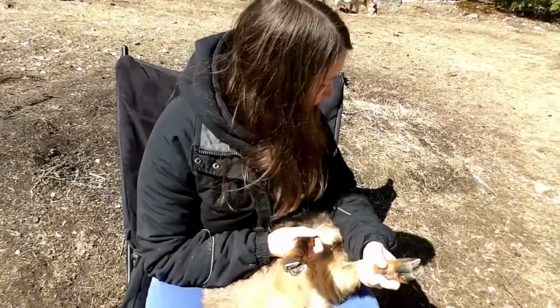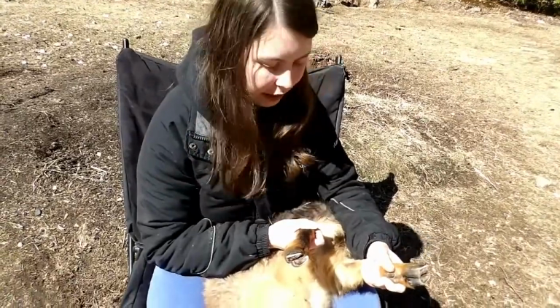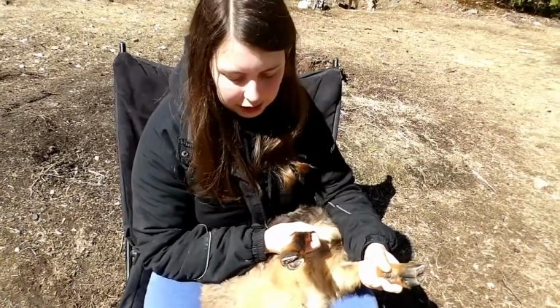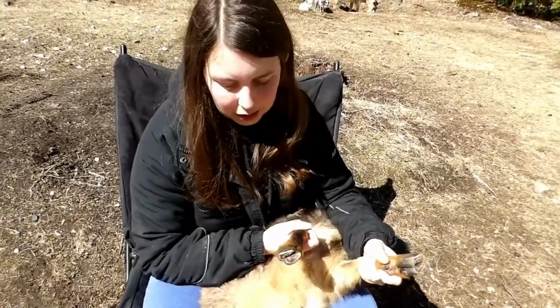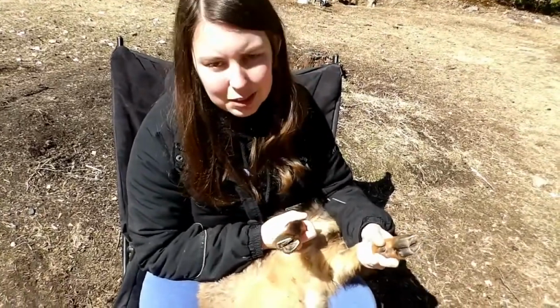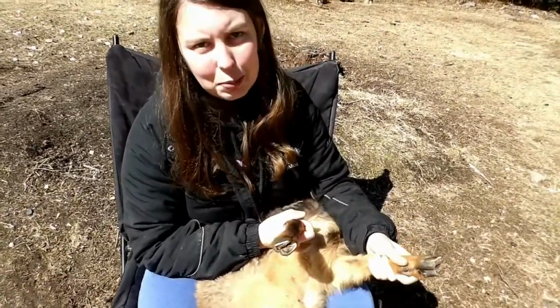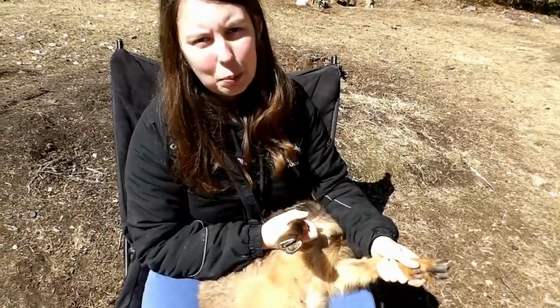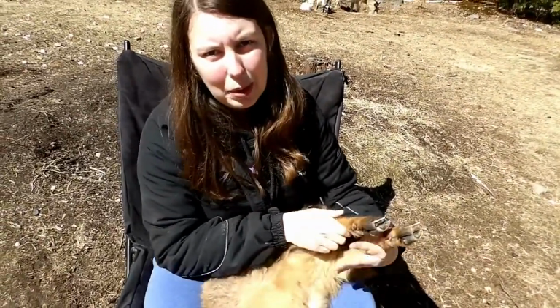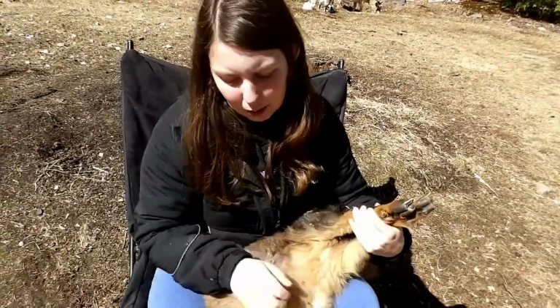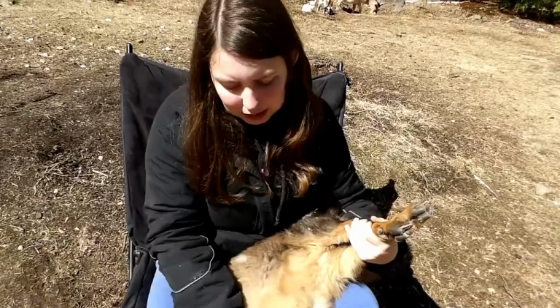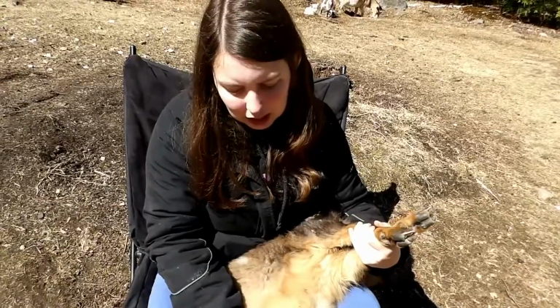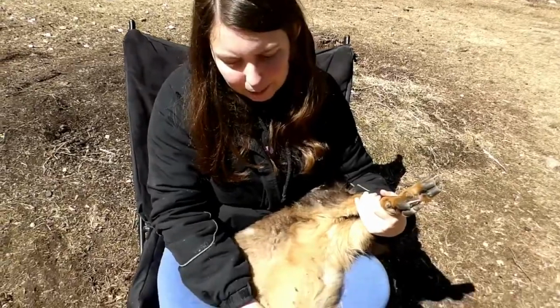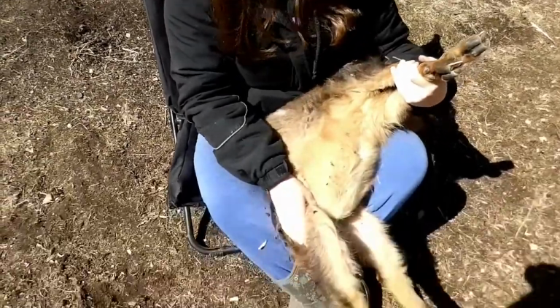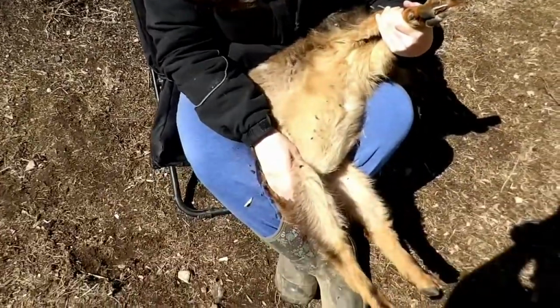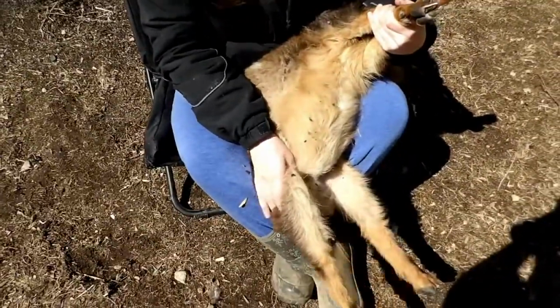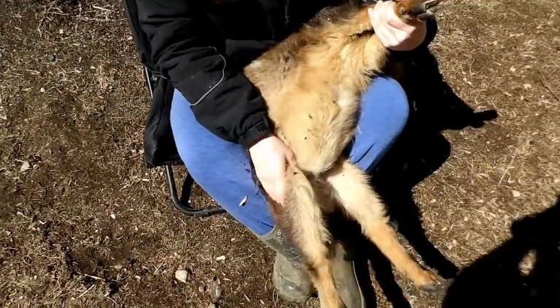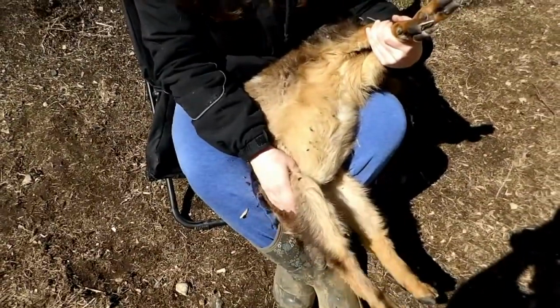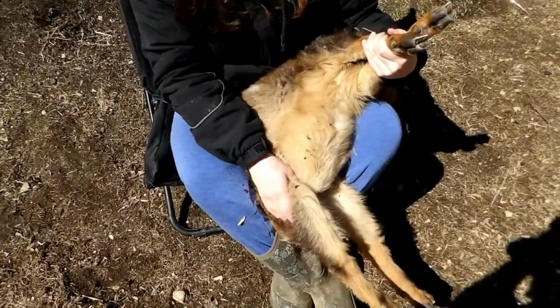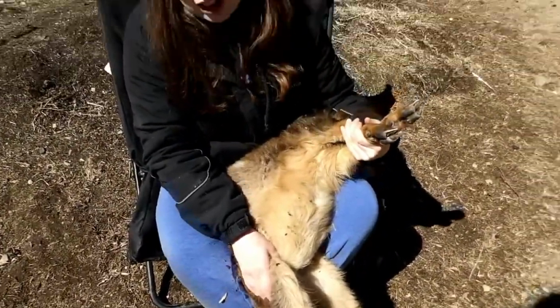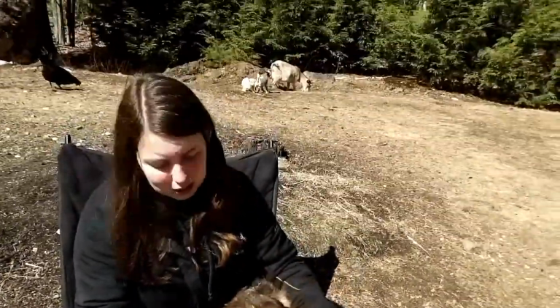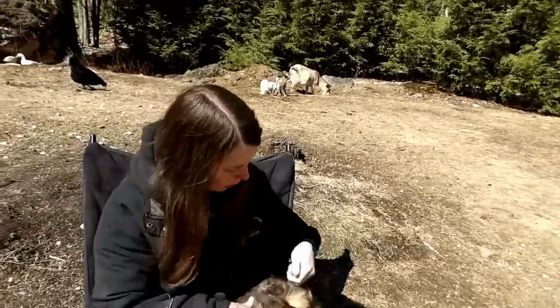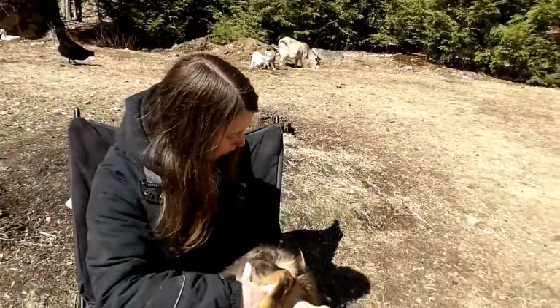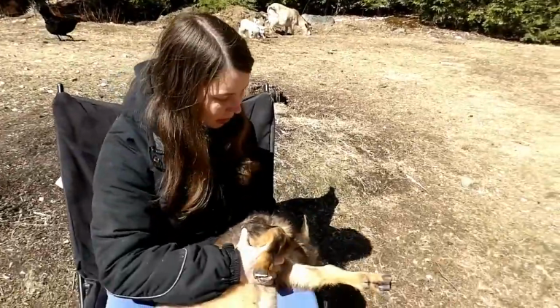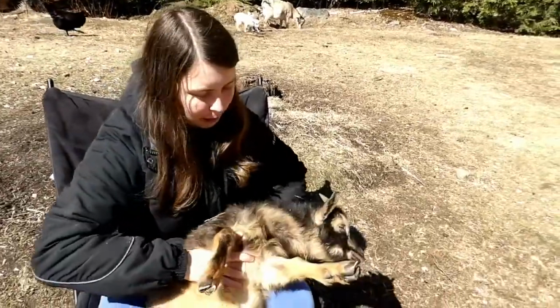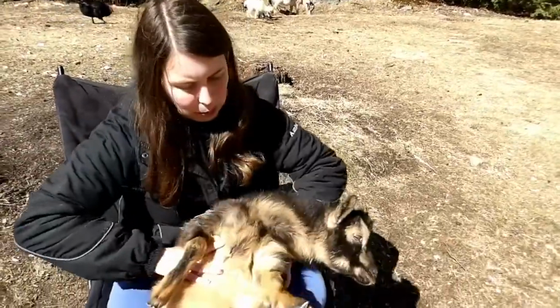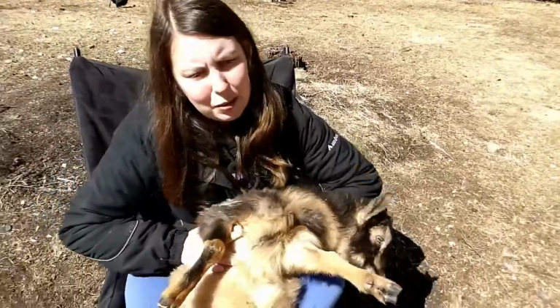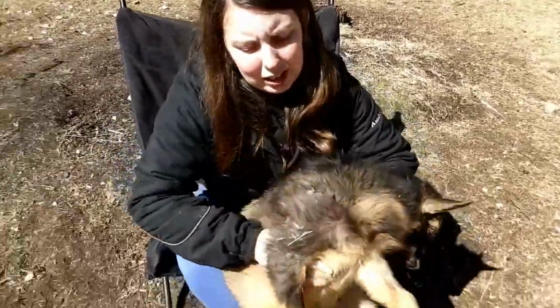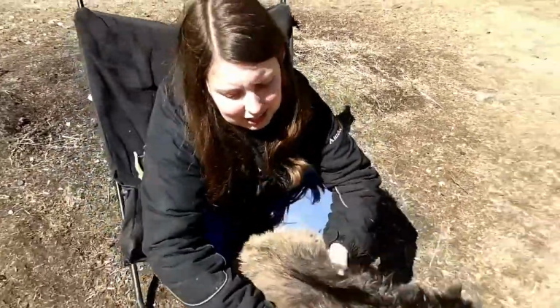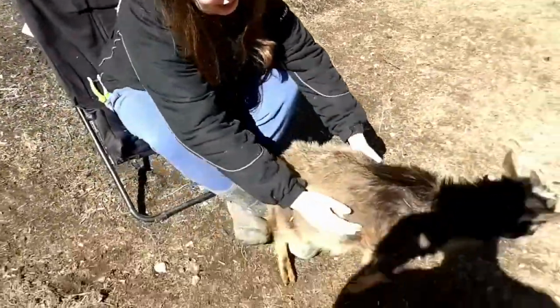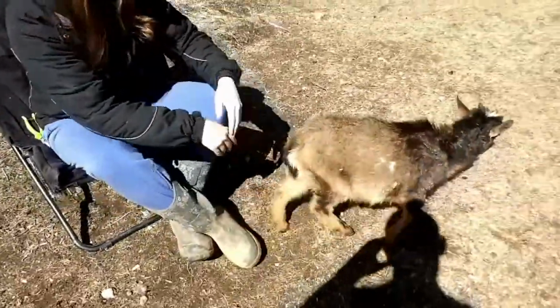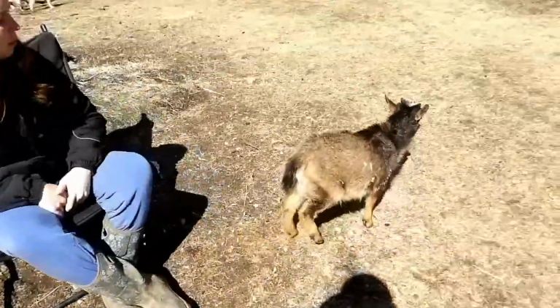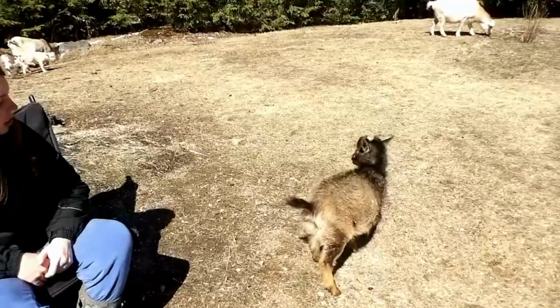He can't really do anything this way, but you have to be careful putting them back down because if they bend their hips the wrong way it can mess them up. So I make sure I put them down nice and easy. Bye Nigel.